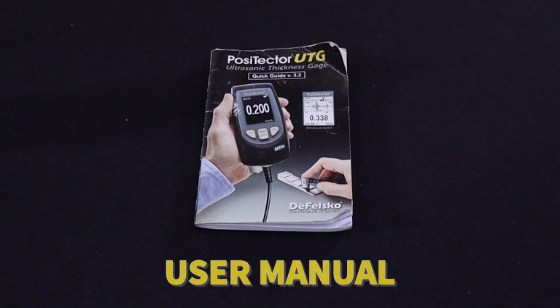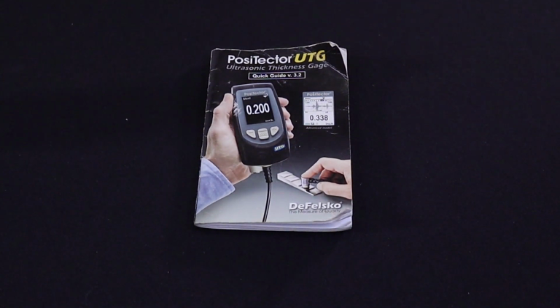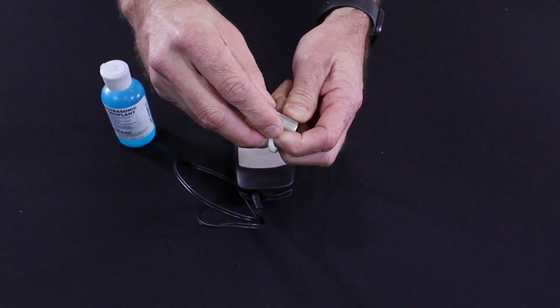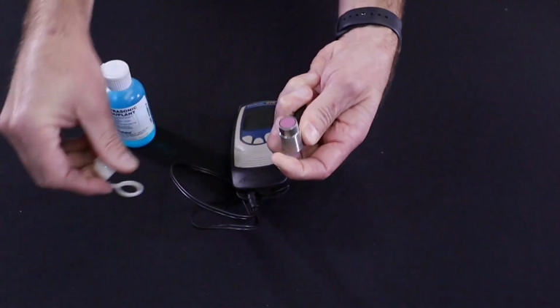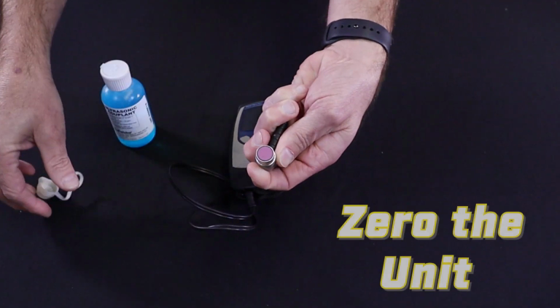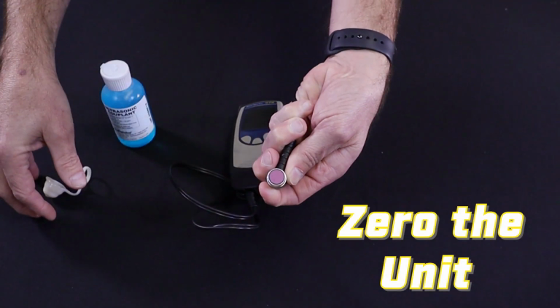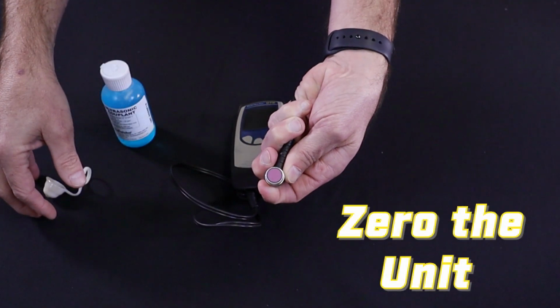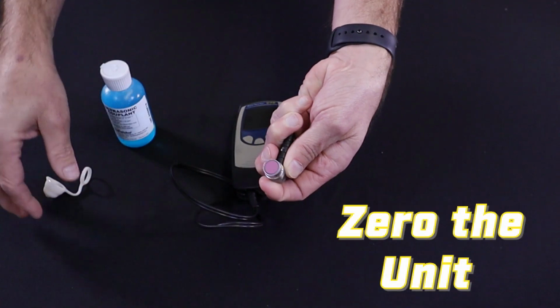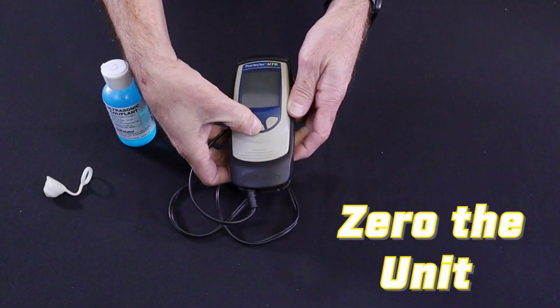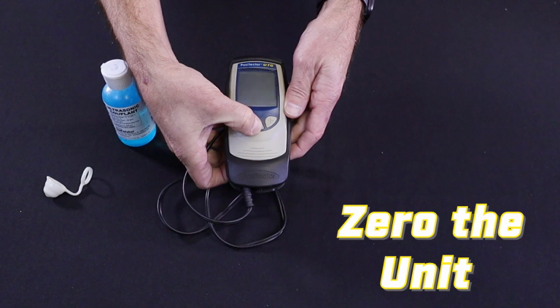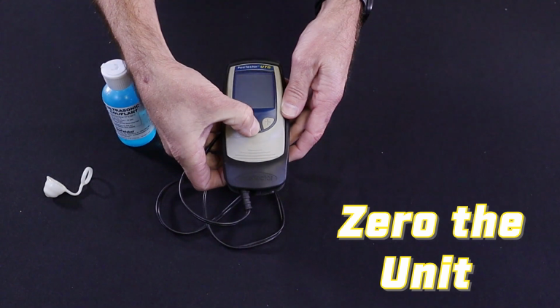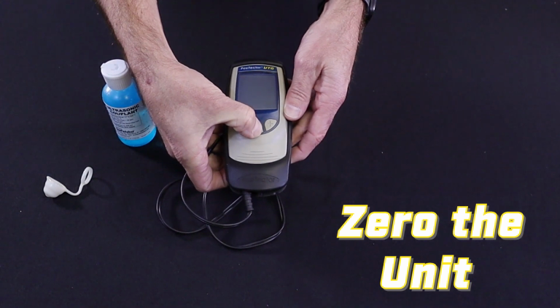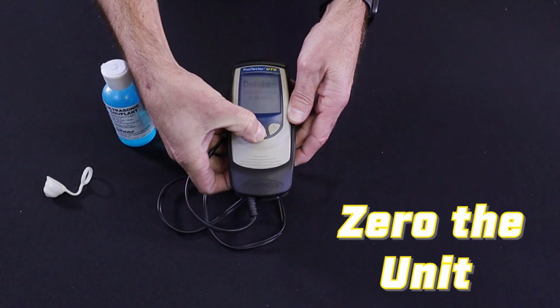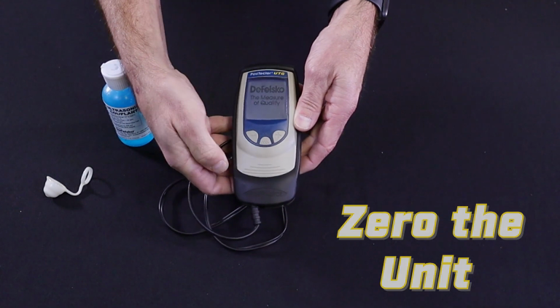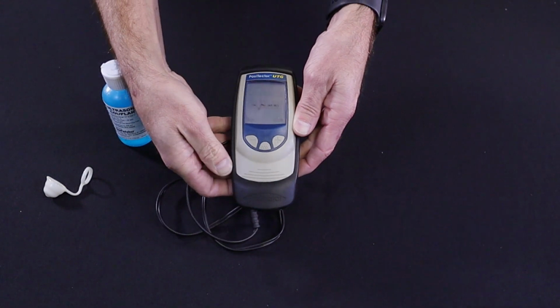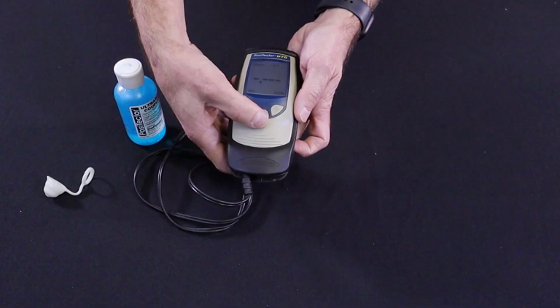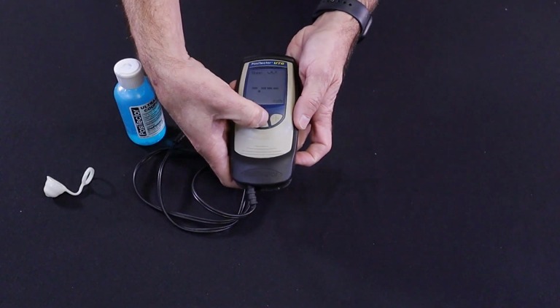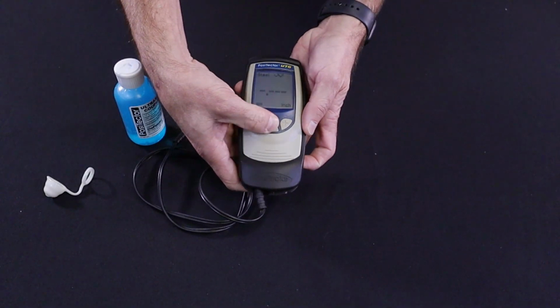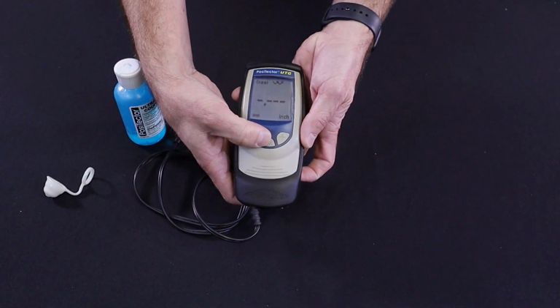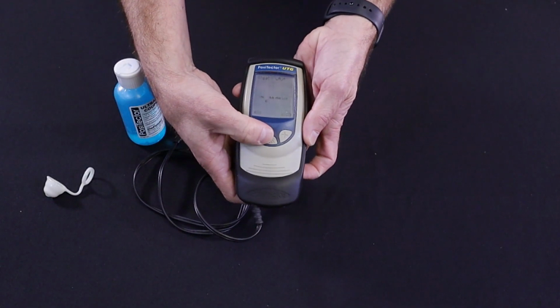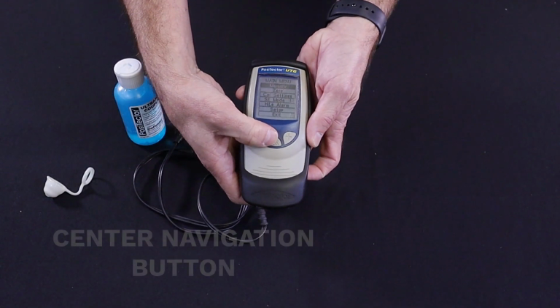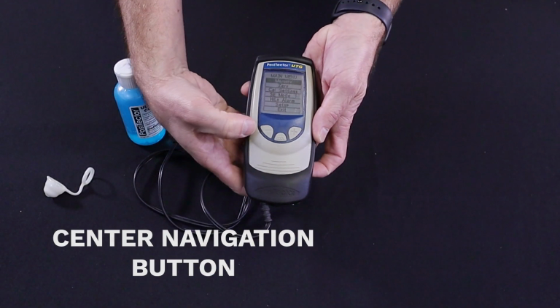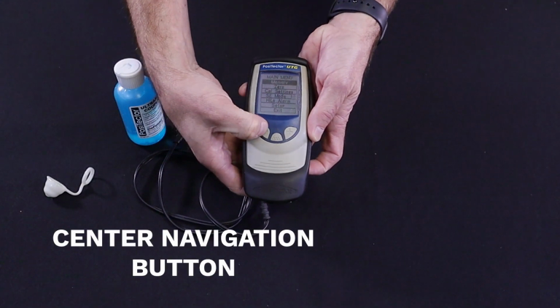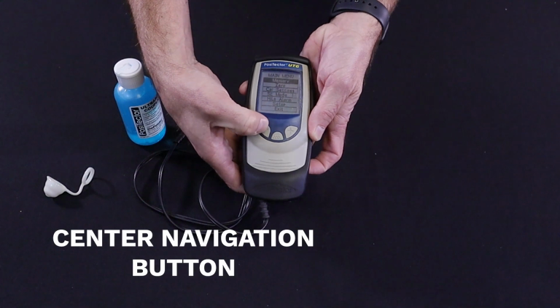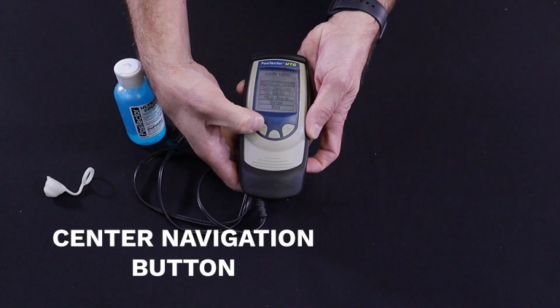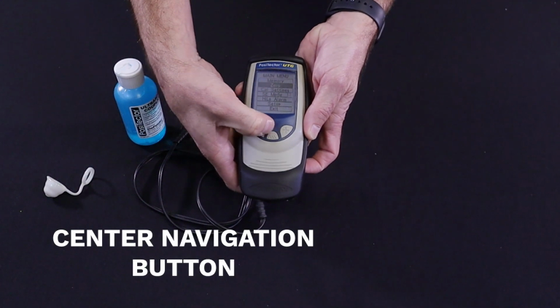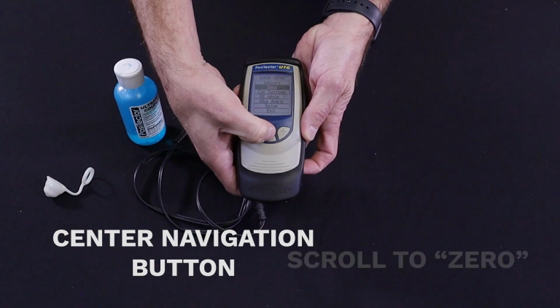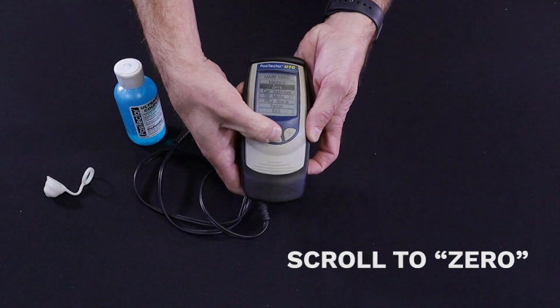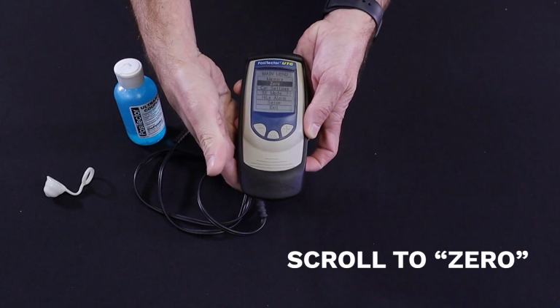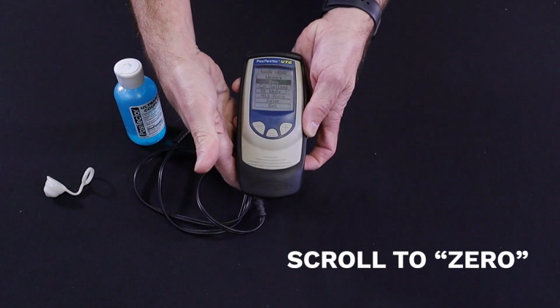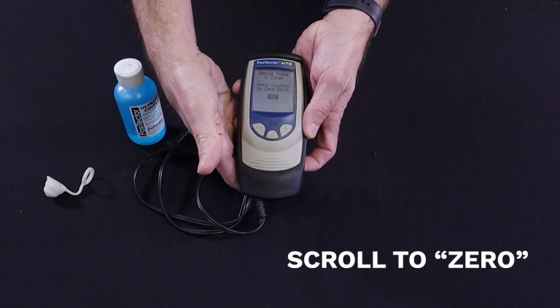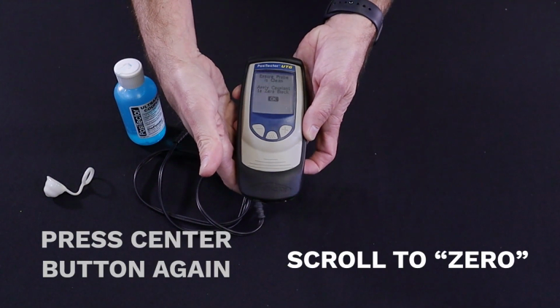Let's start by zeroing the unit. We're going to remove the protective cap from the sensor and power up the unit. We can go into the menu by pressing the center navigation button, scroll down to zero, and press the center button again.